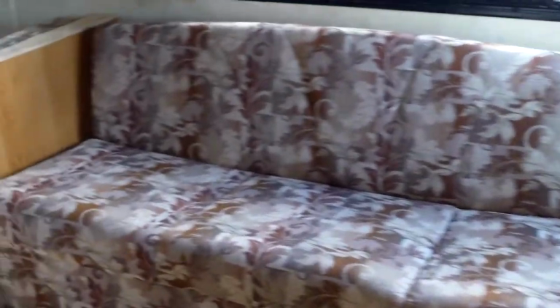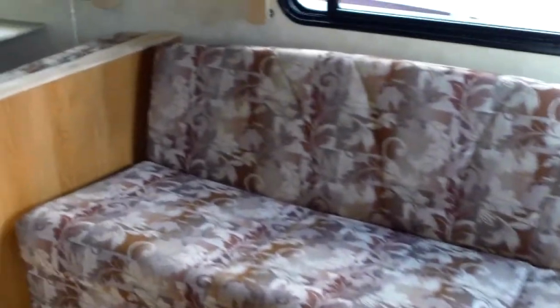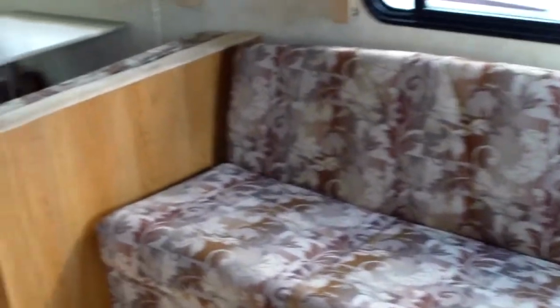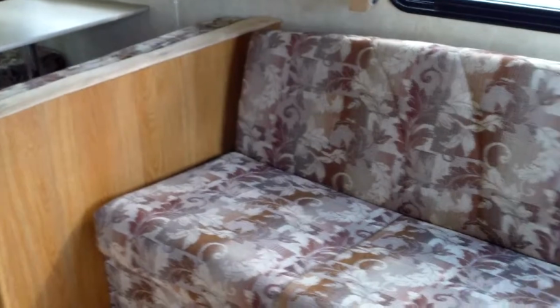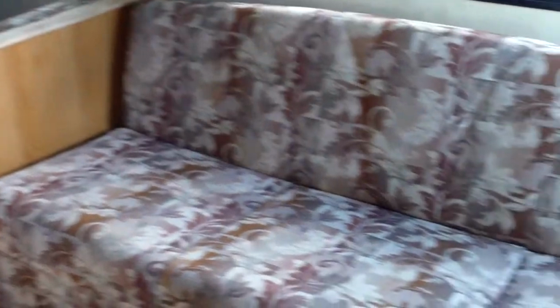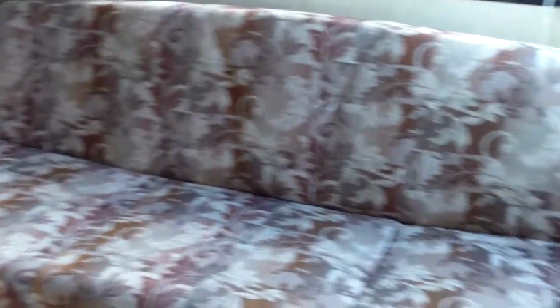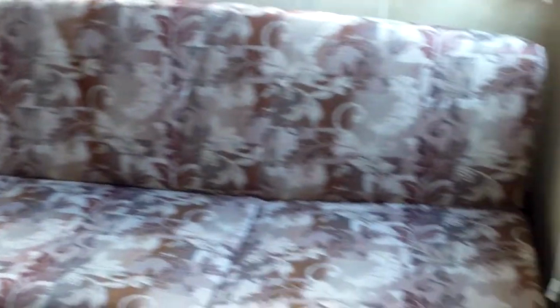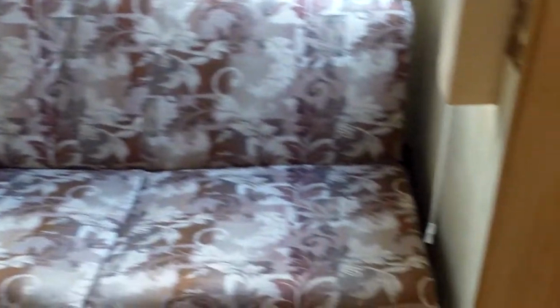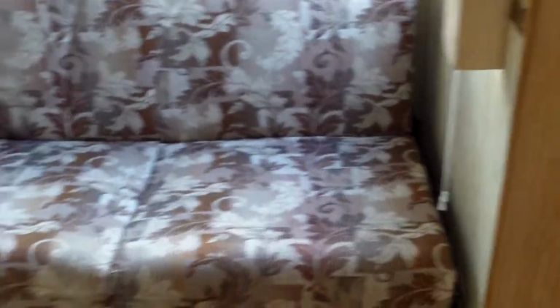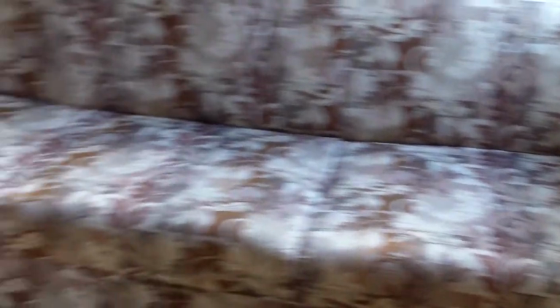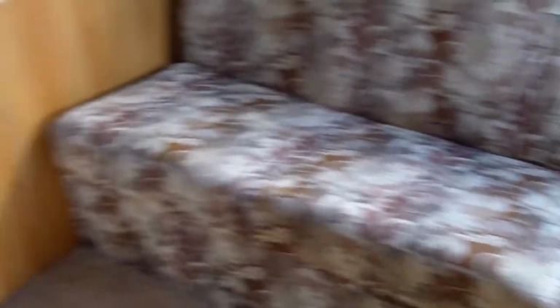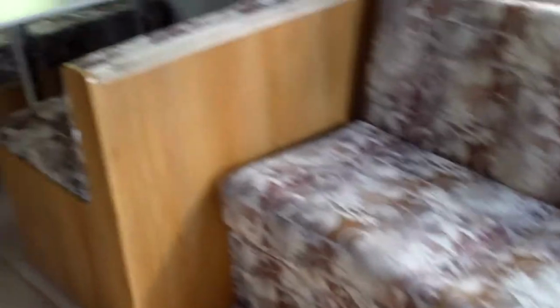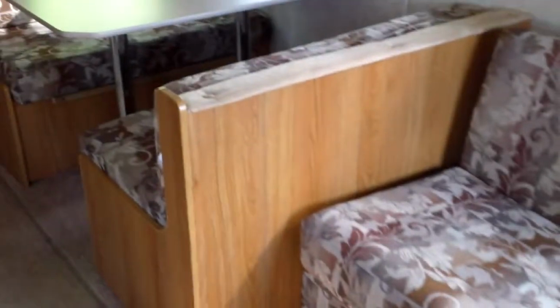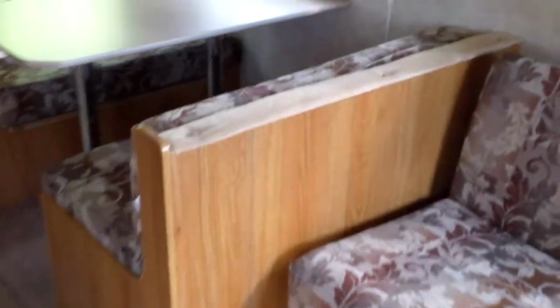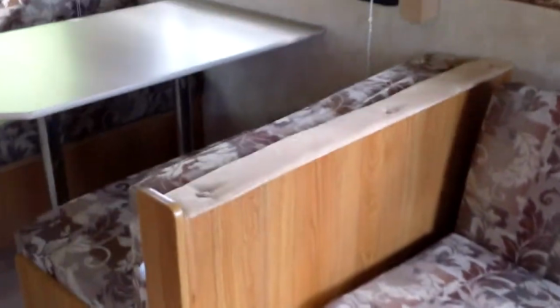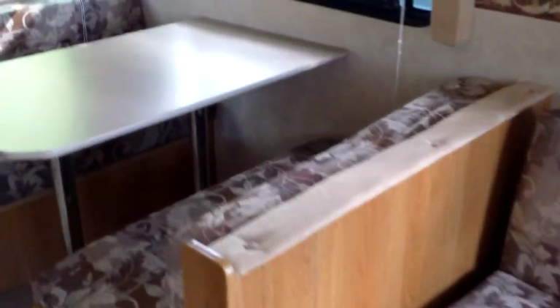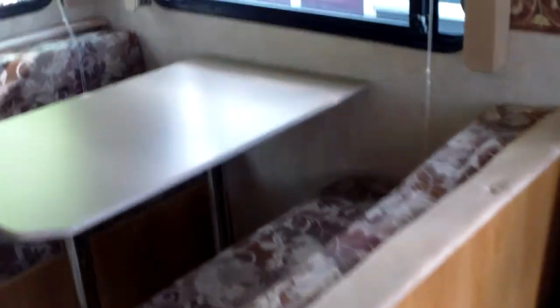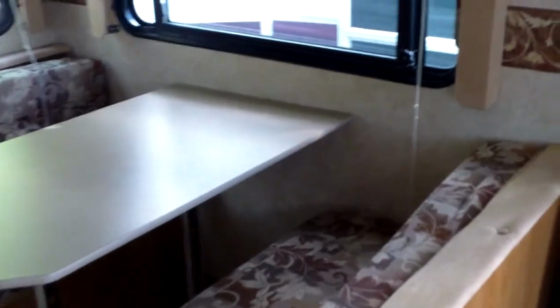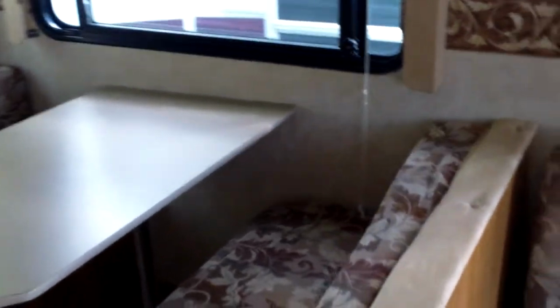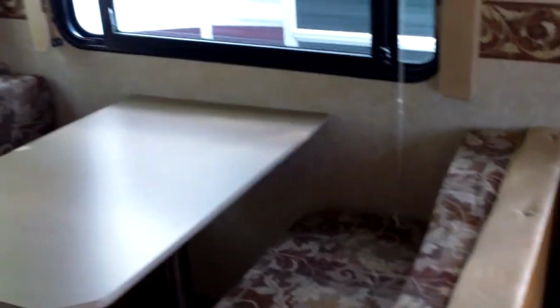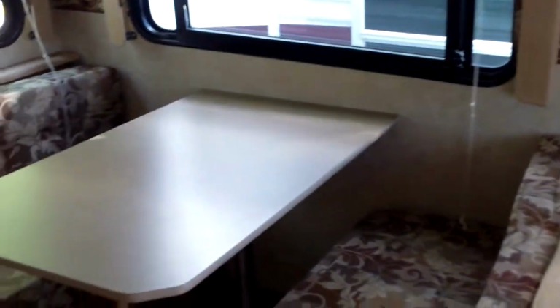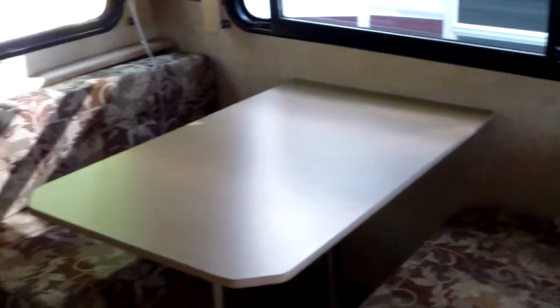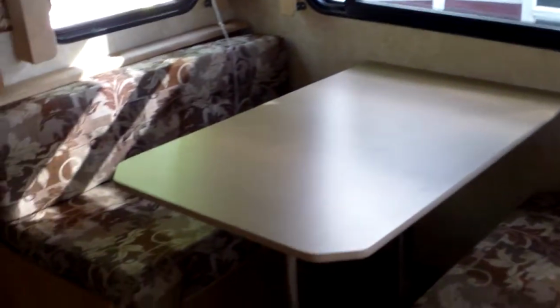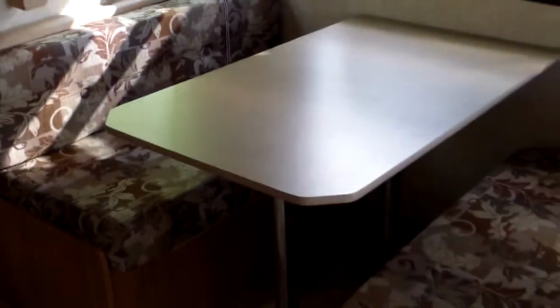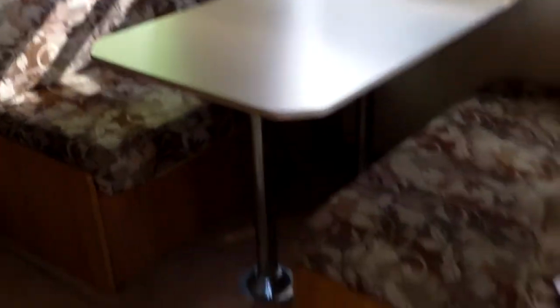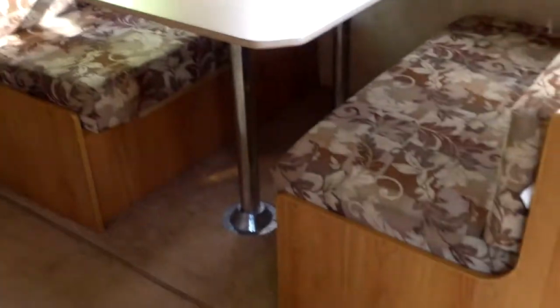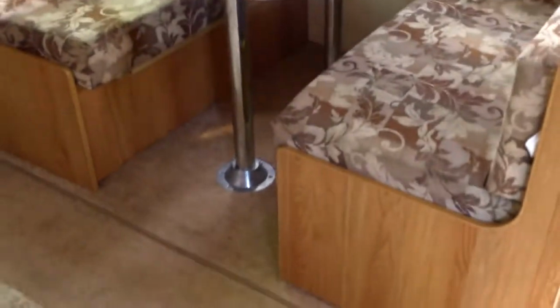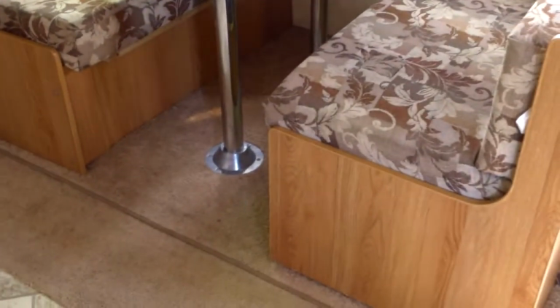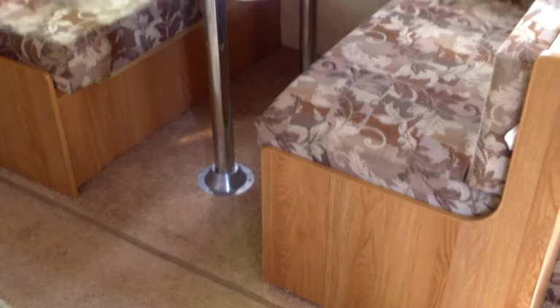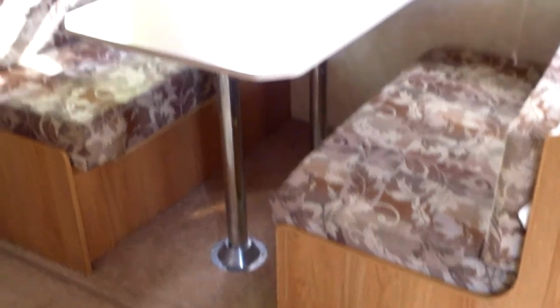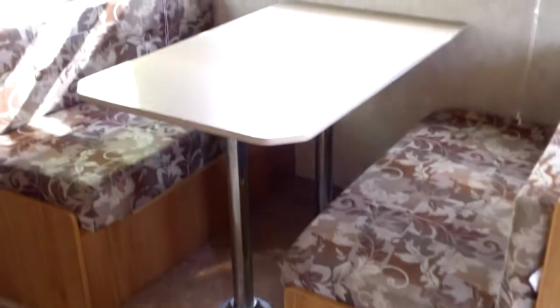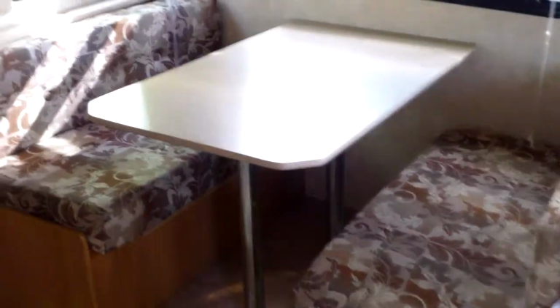Nice big couch here — that's a jackknife sleeper sofa, so it will fold down flat. Booth dinette that will fit a family of four very comfortably, and that also folds down to a bed.